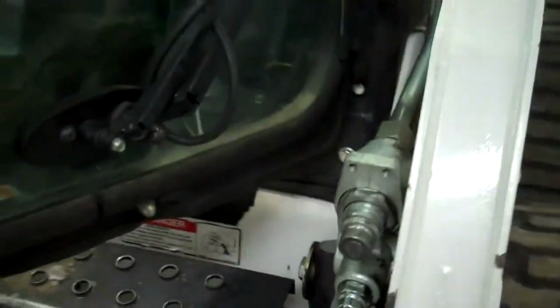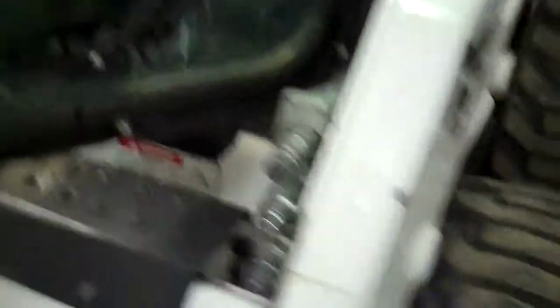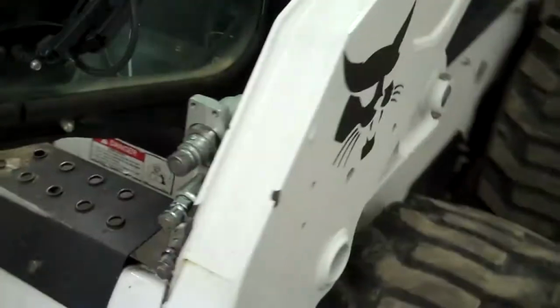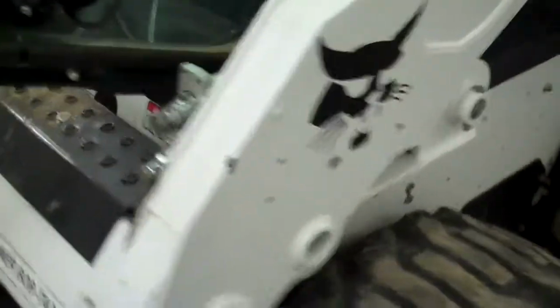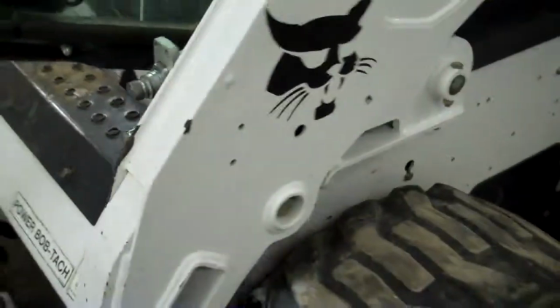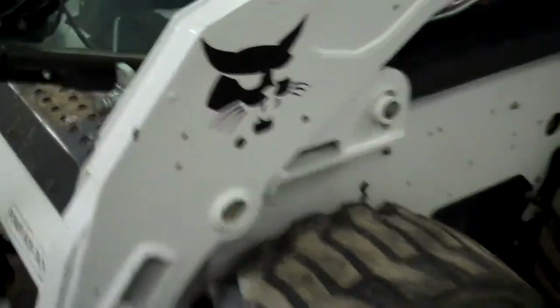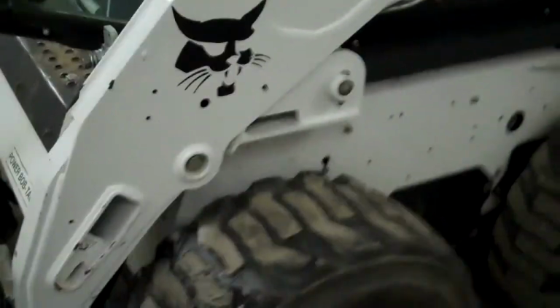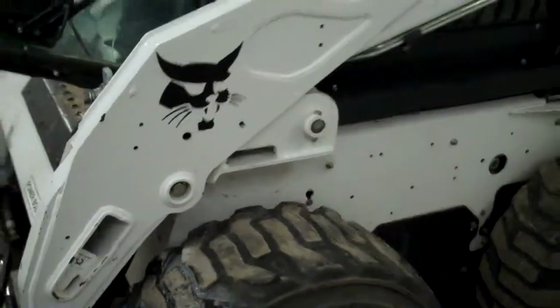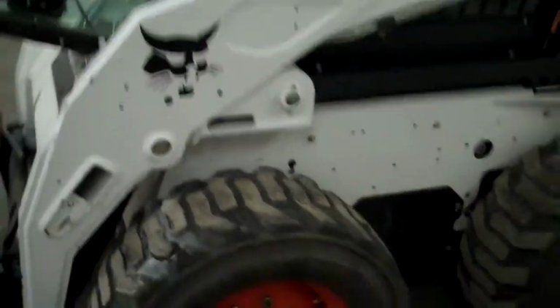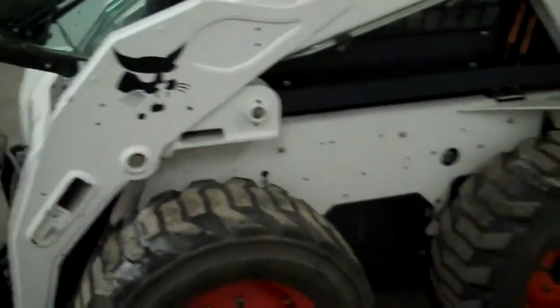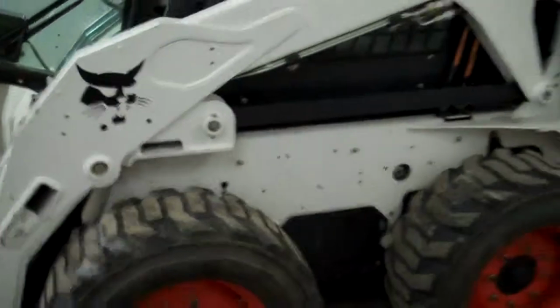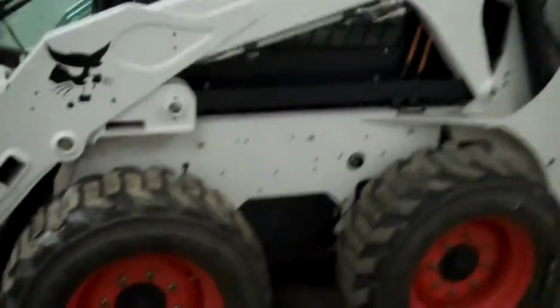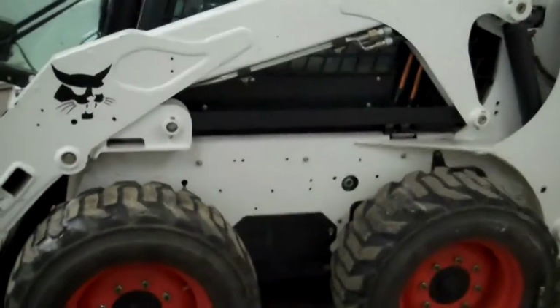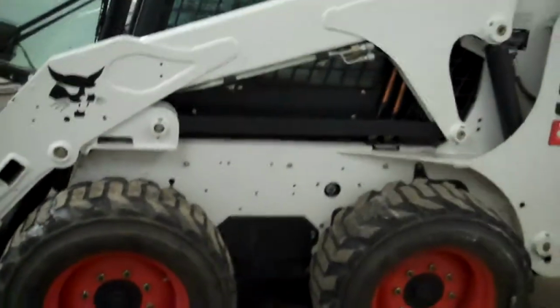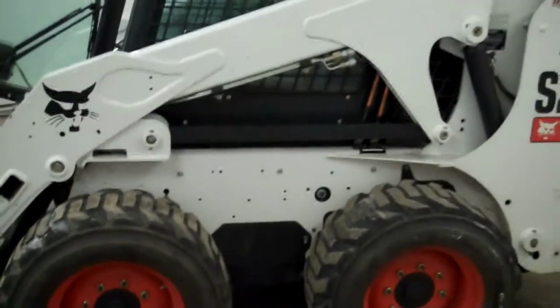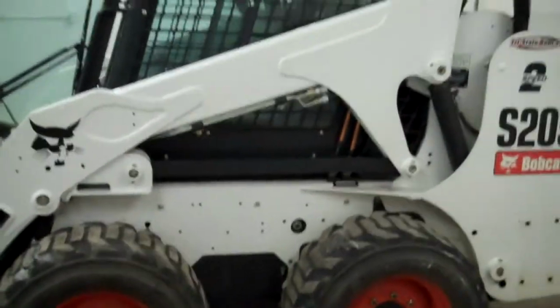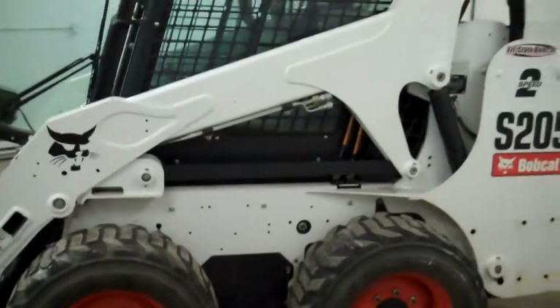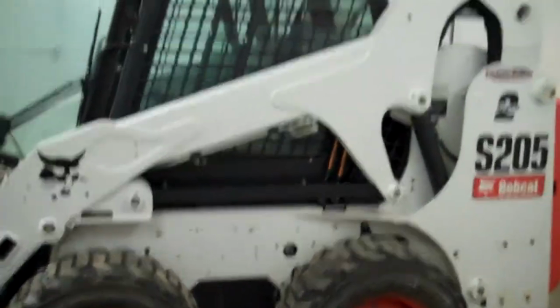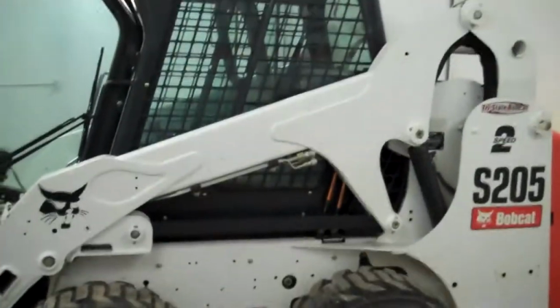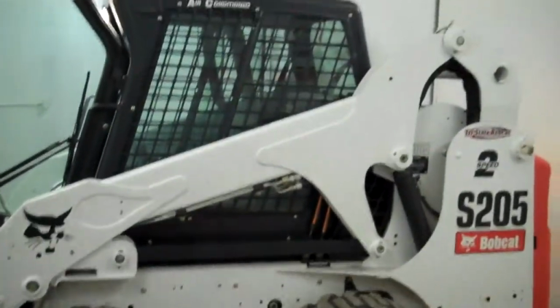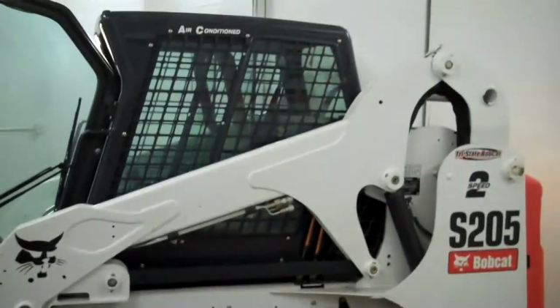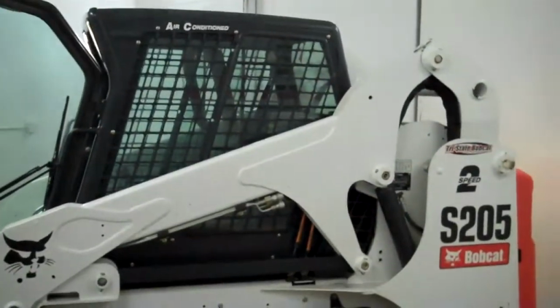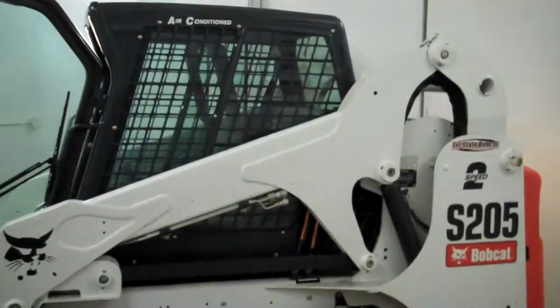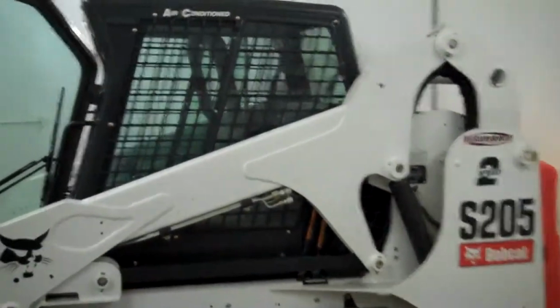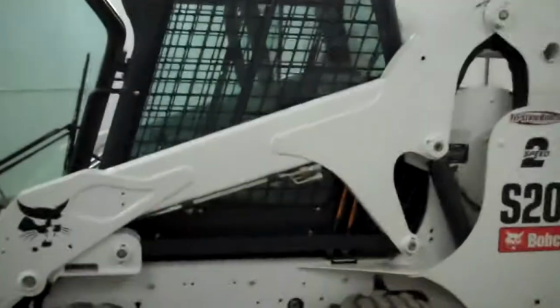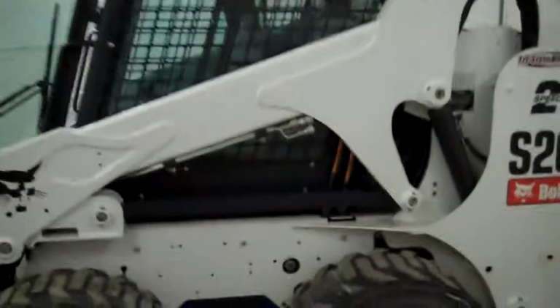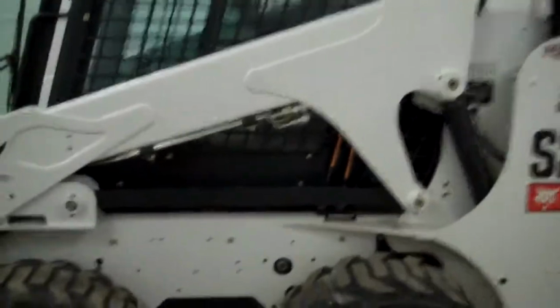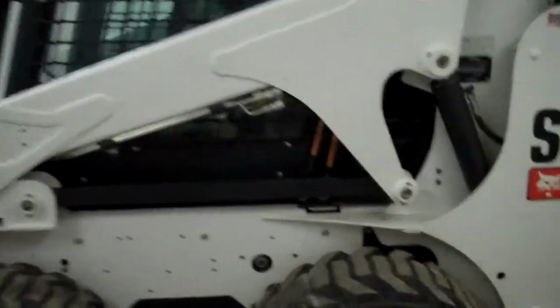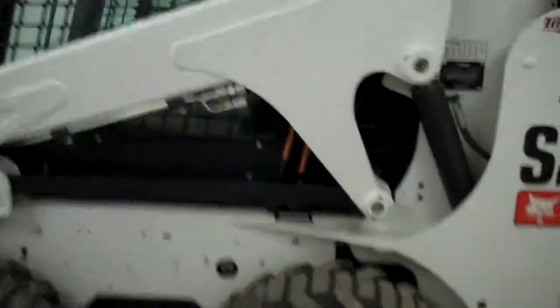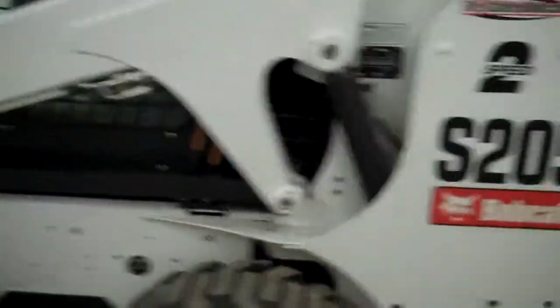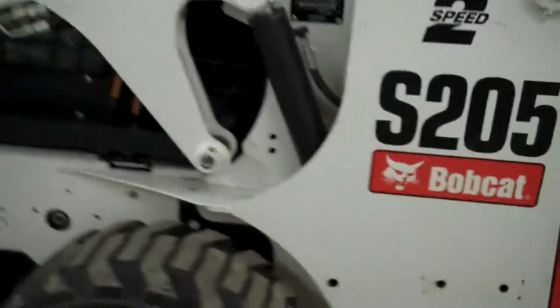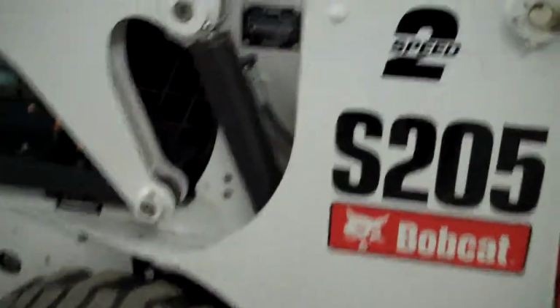It is a two-speed machine, so you're going to be traveling almost 11 miles an hour. And if you're pushing snow, that makes all the difference — get the job done.